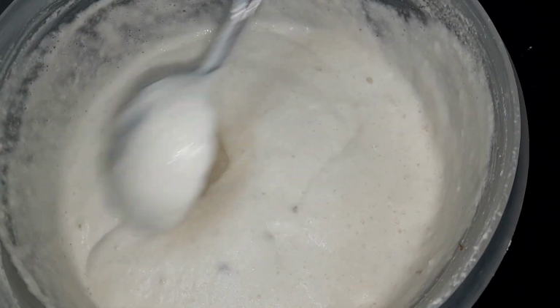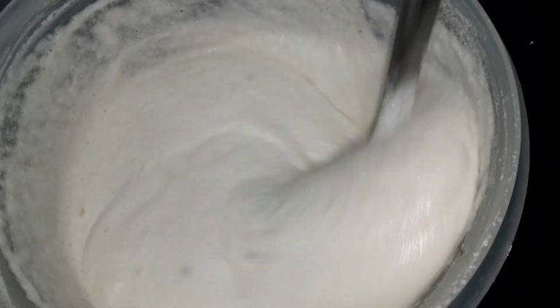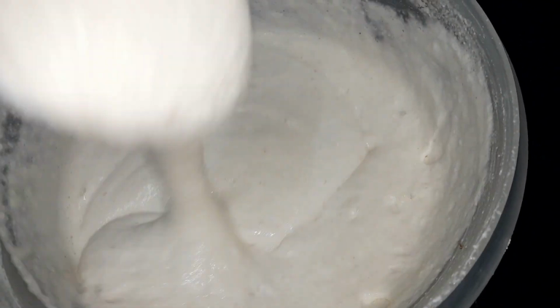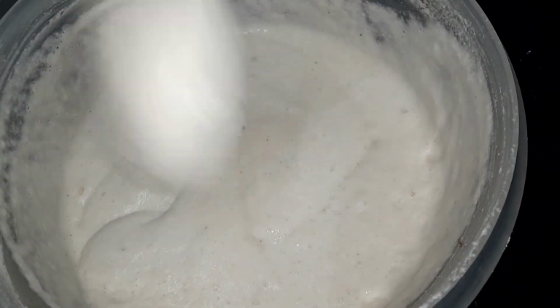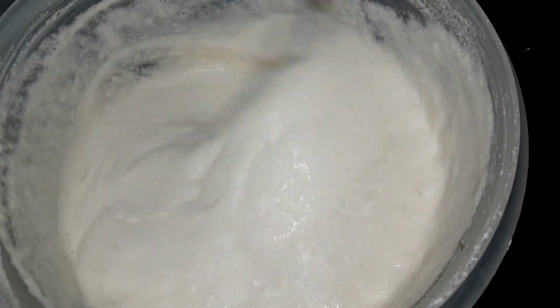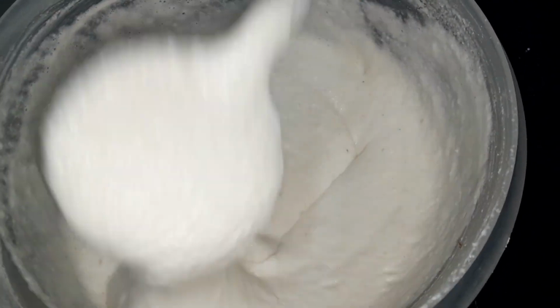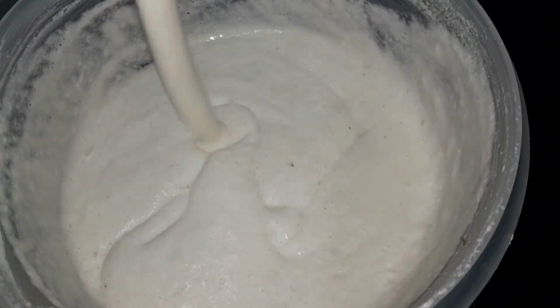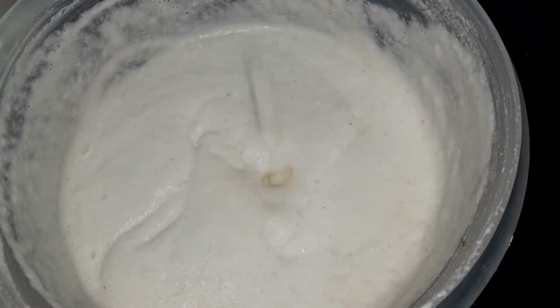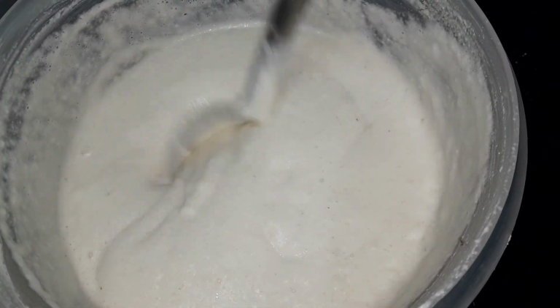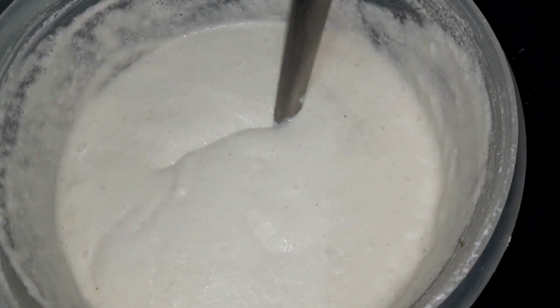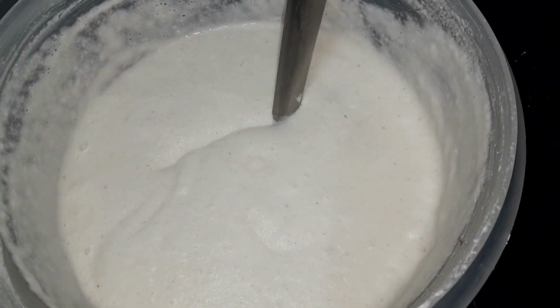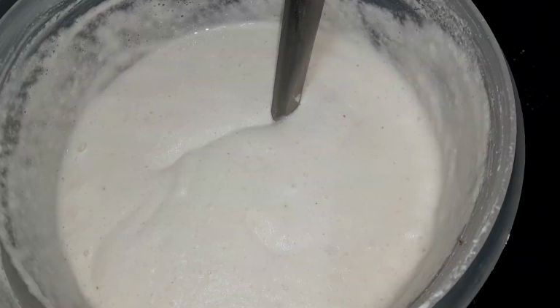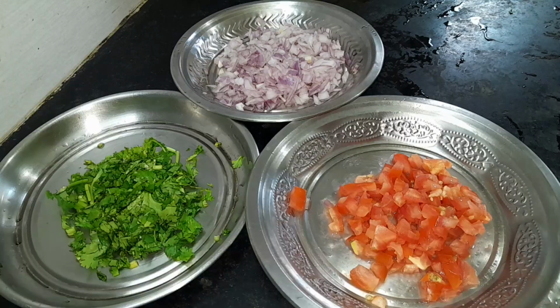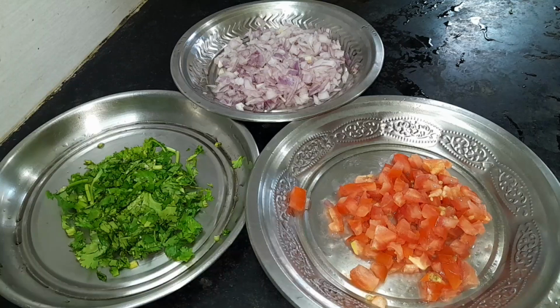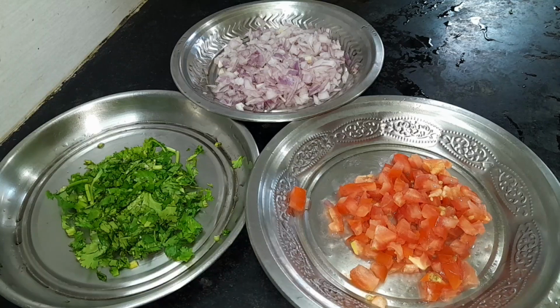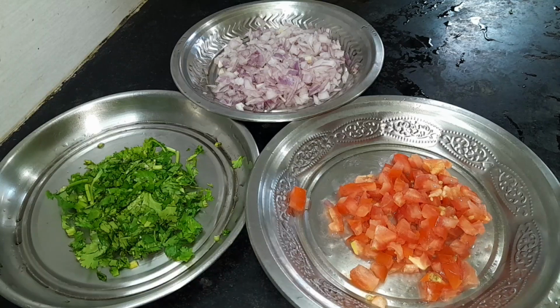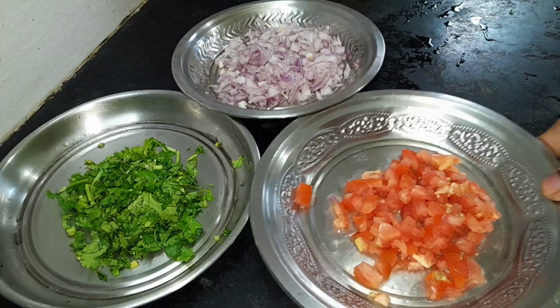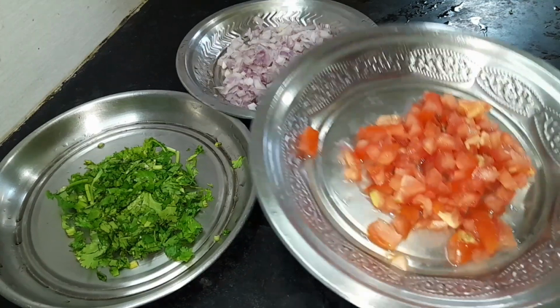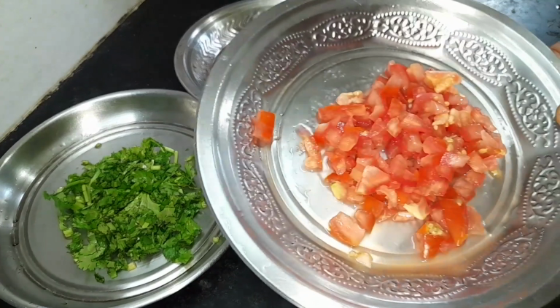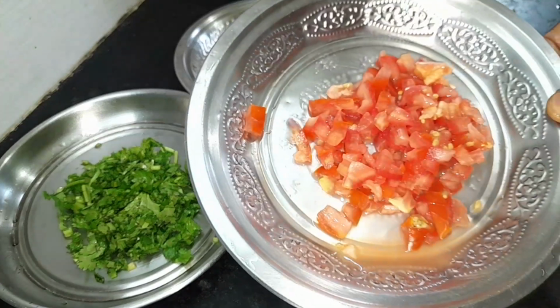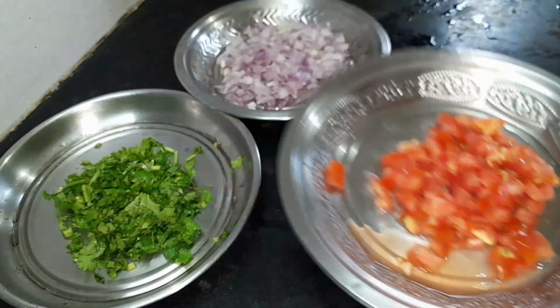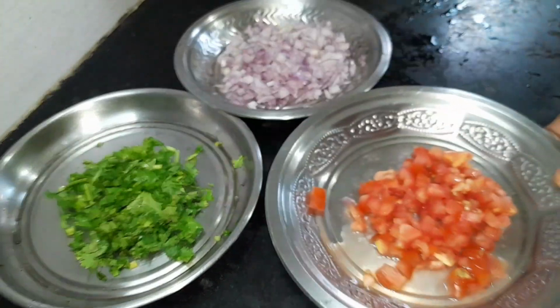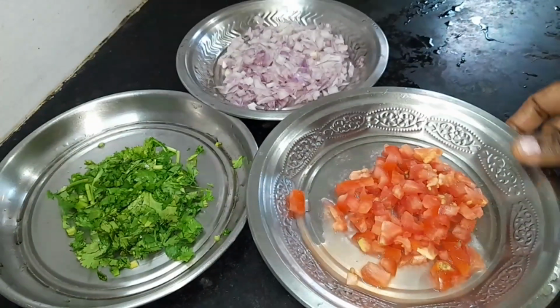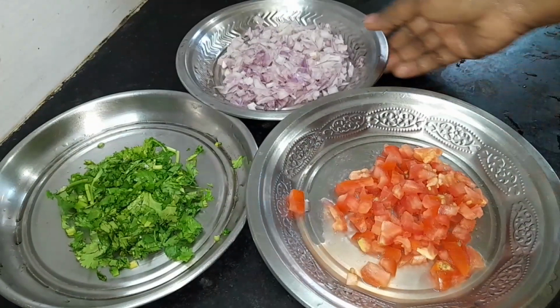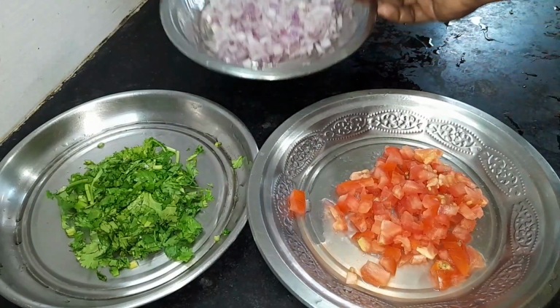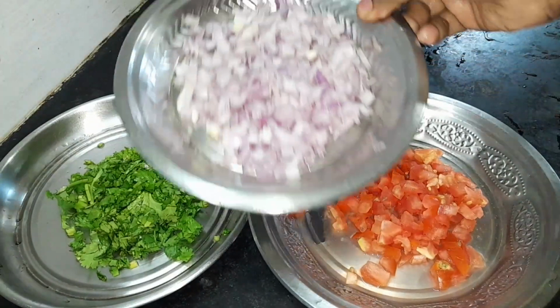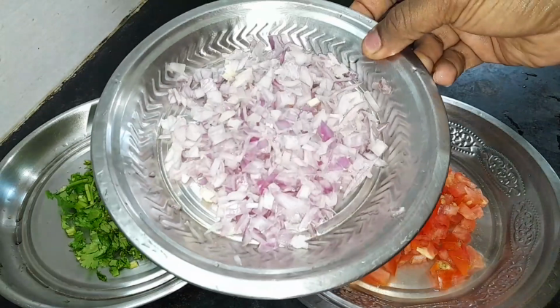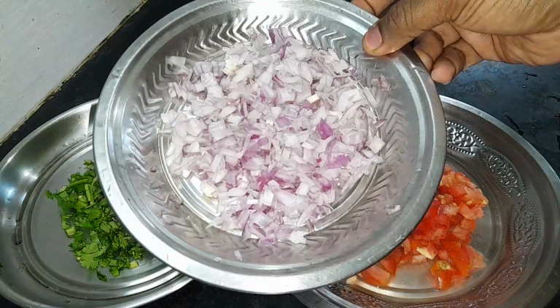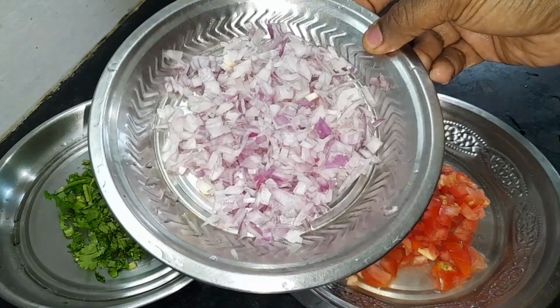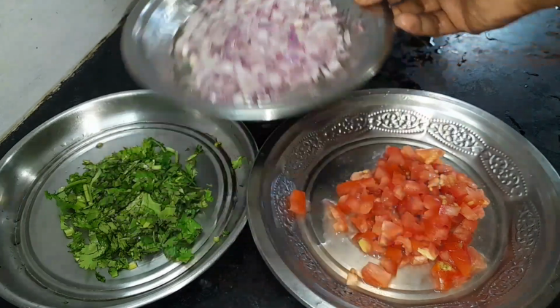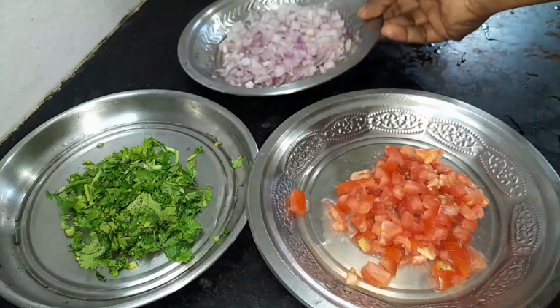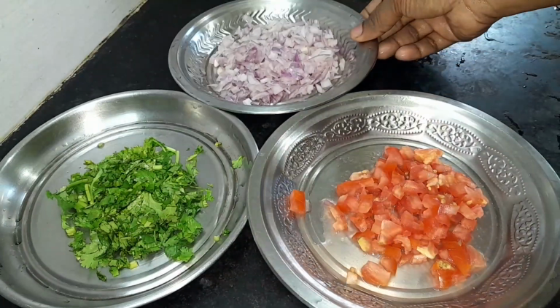I'm going to make it a little hot. Now I'm ready. I'm going to cut it a little bit. It's very thin.